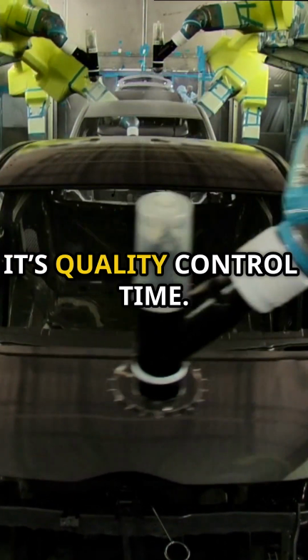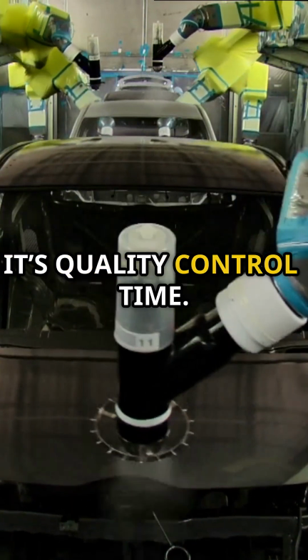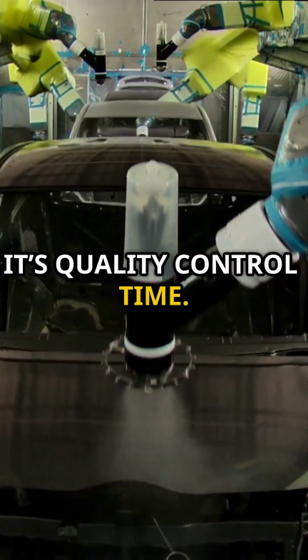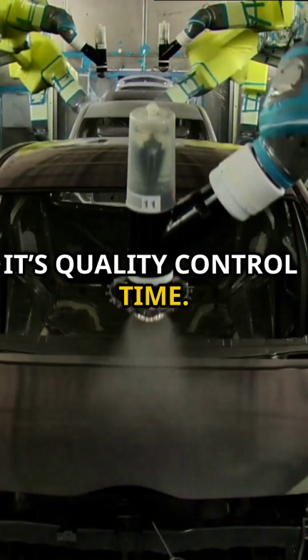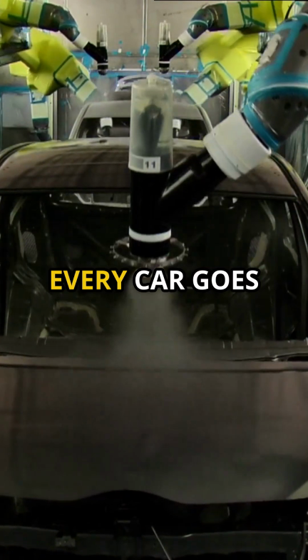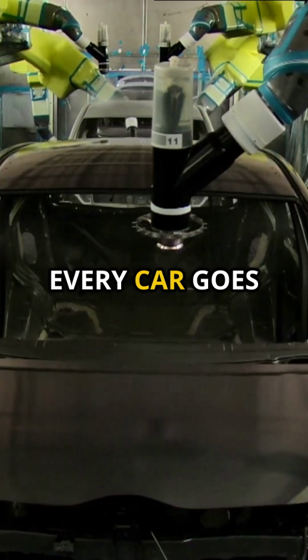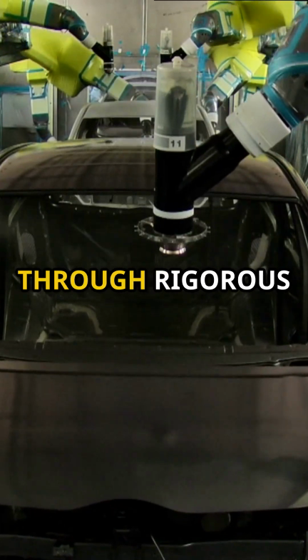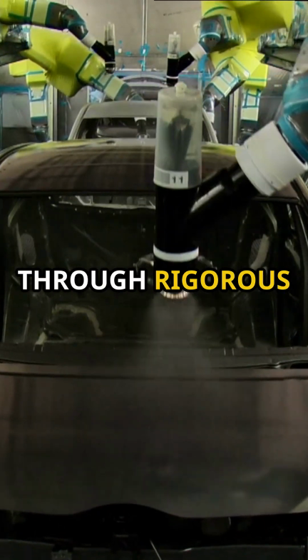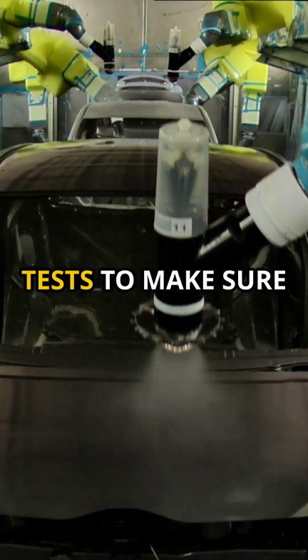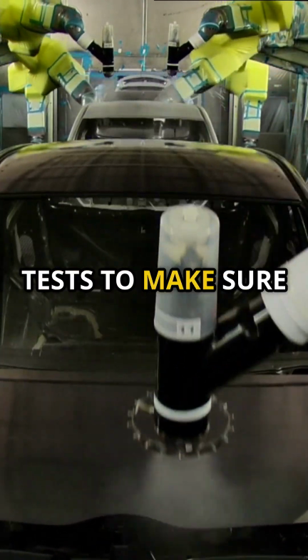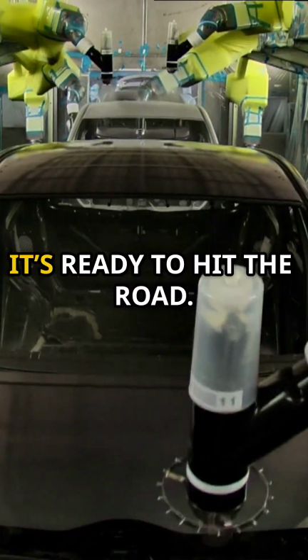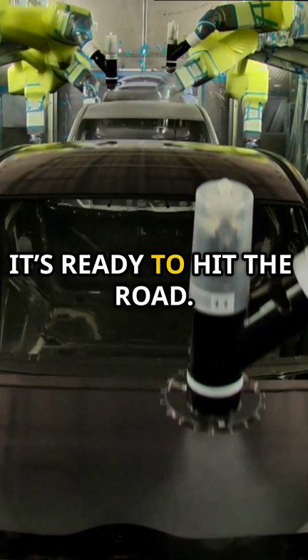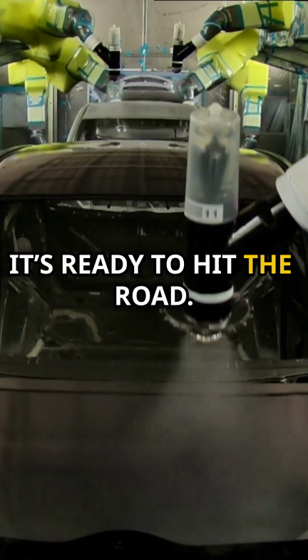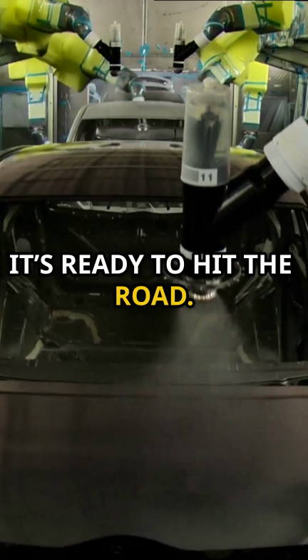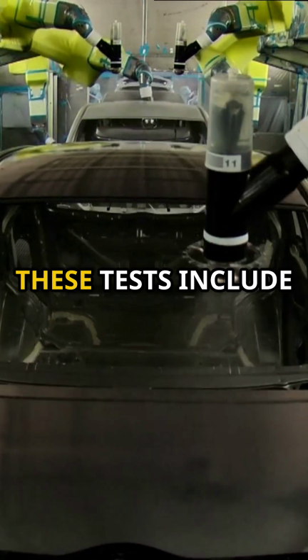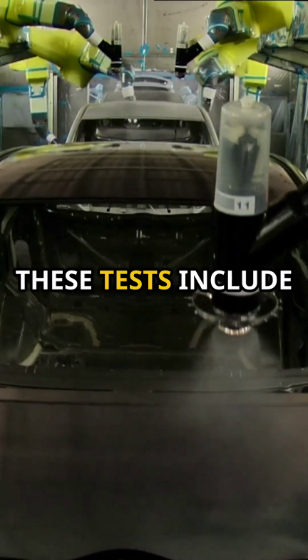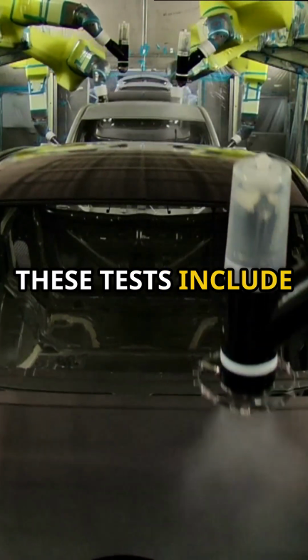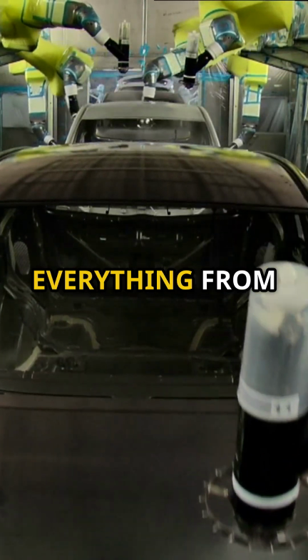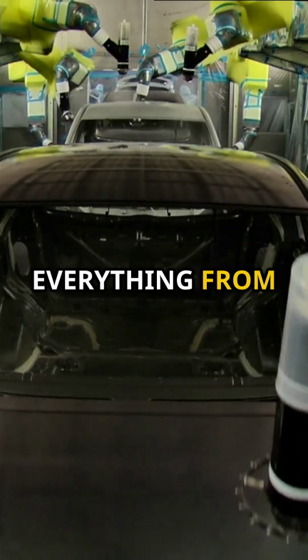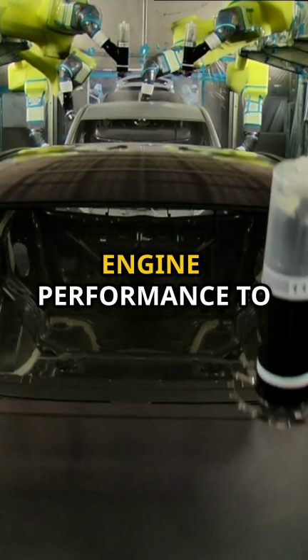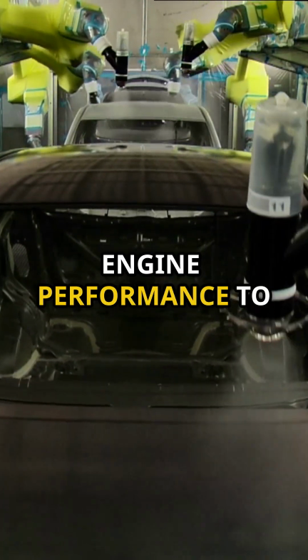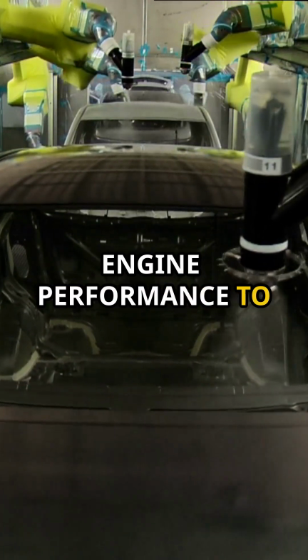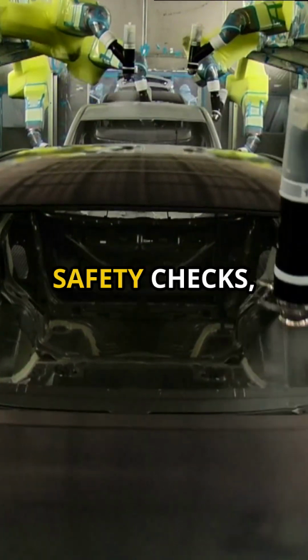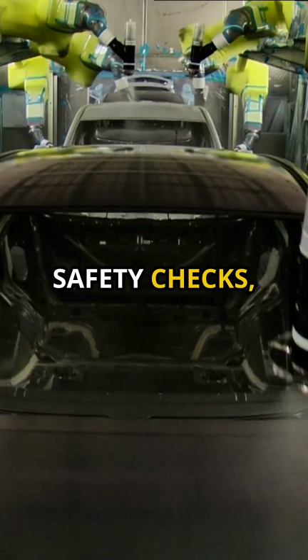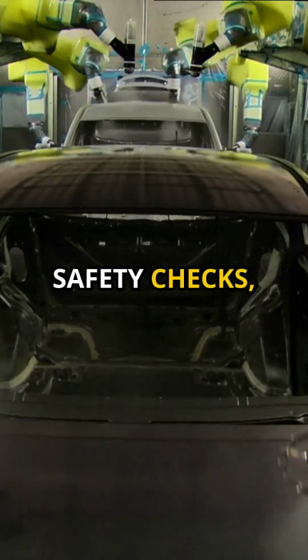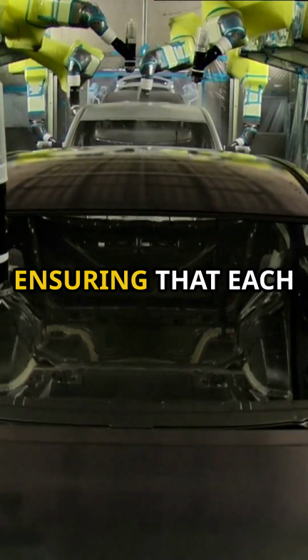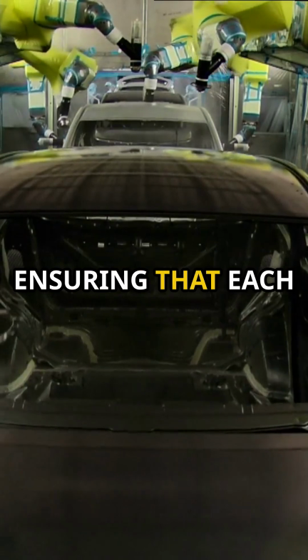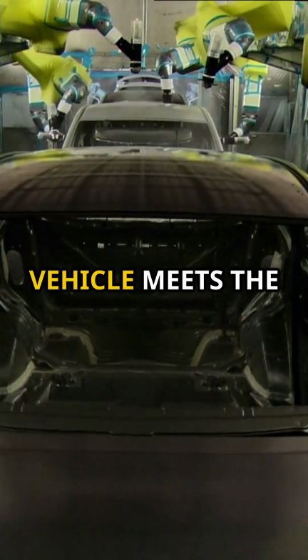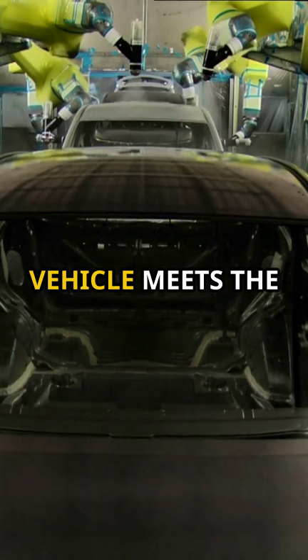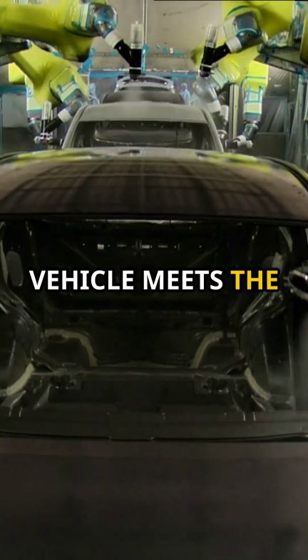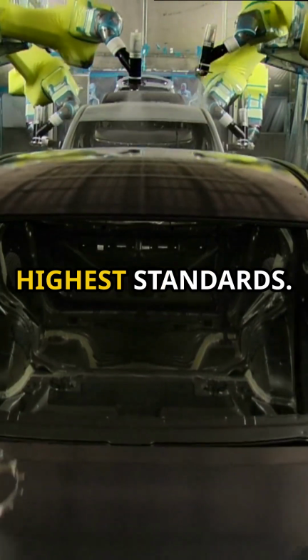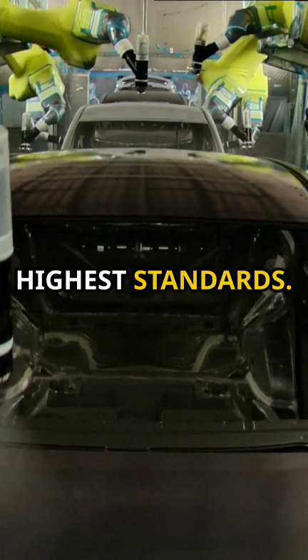Finally, it's quality control time. Every car goes through rigorous tests to make sure it's ready to hit the road. These tests include everything from engine performance to safety checks, ensuring that each vehicle meets the highest standards.